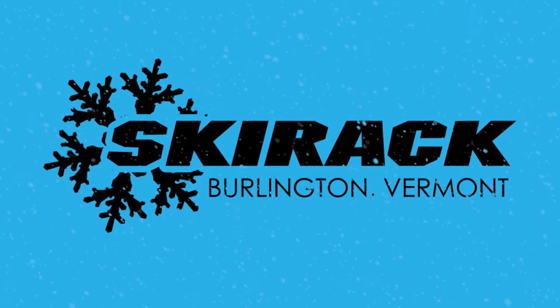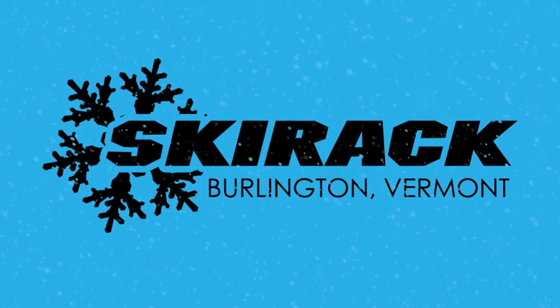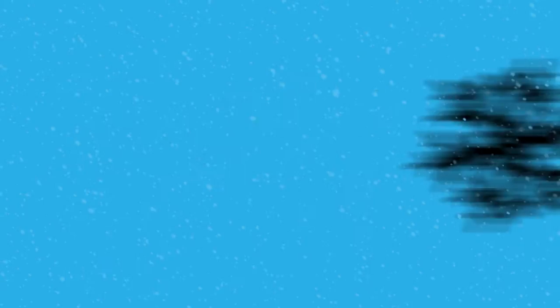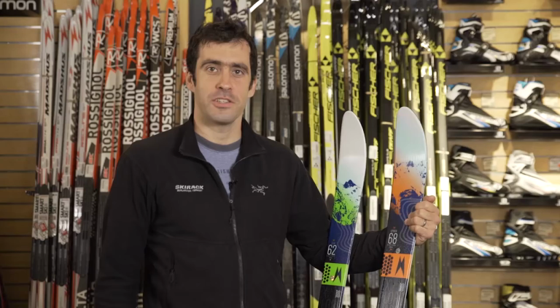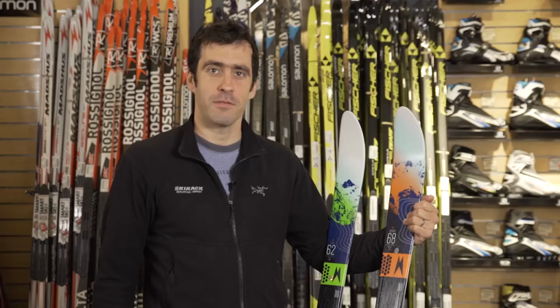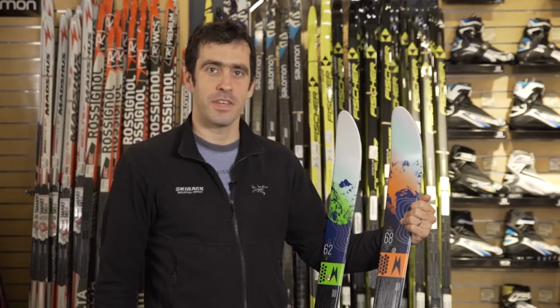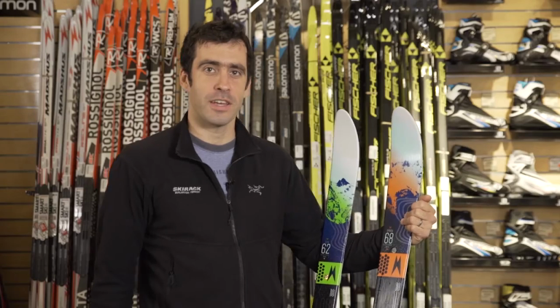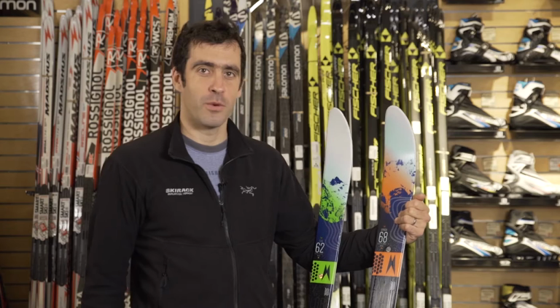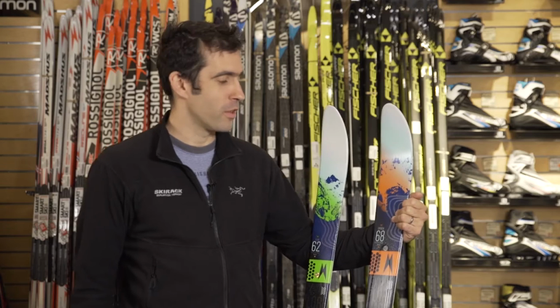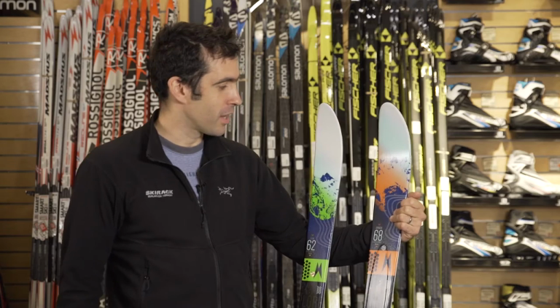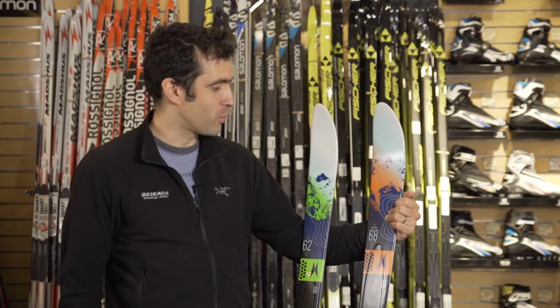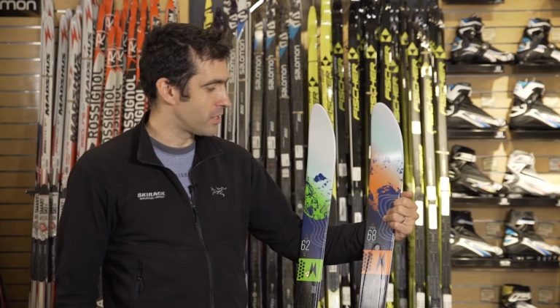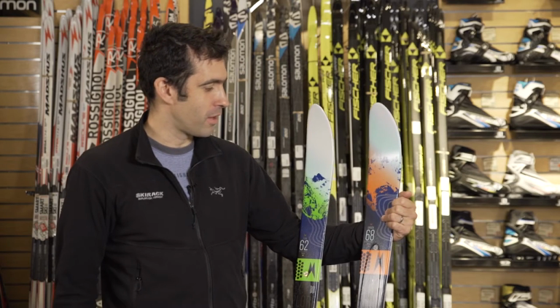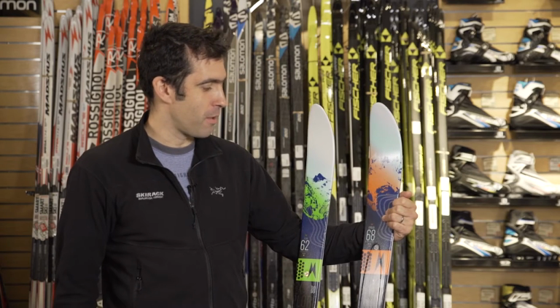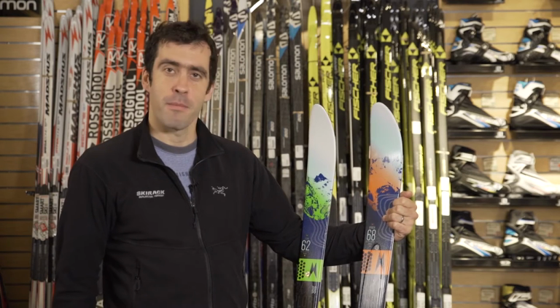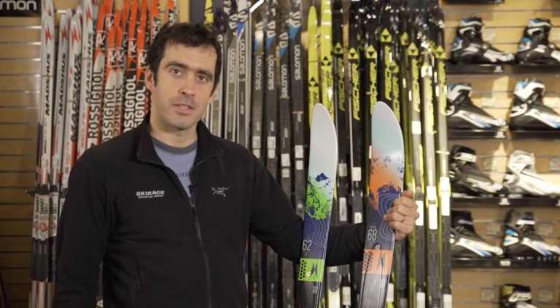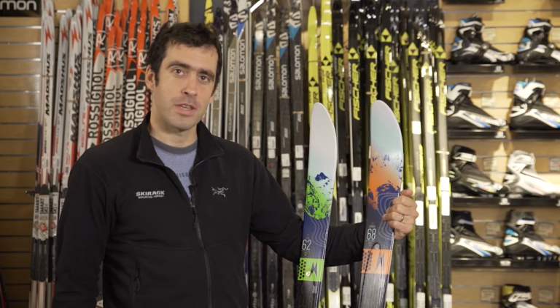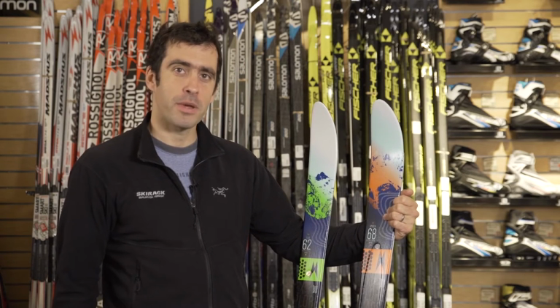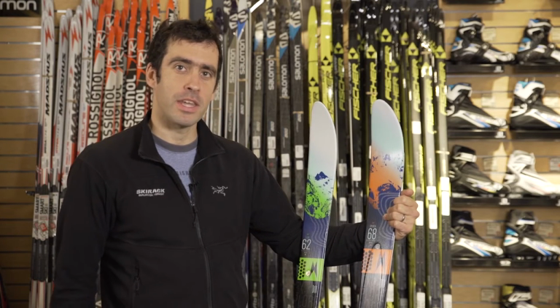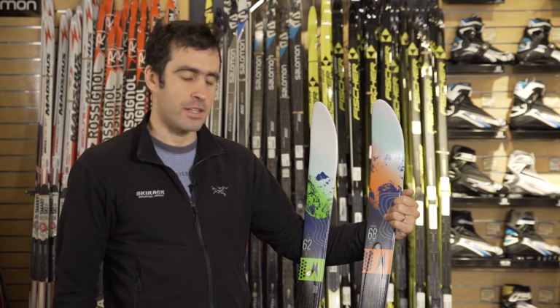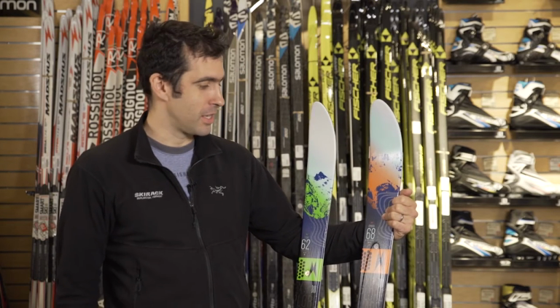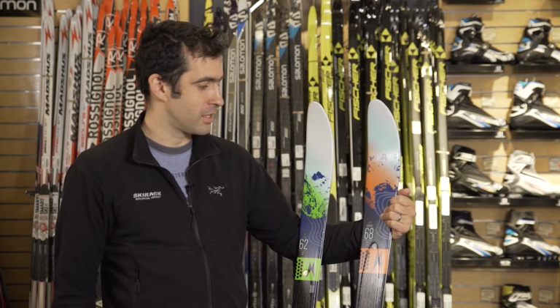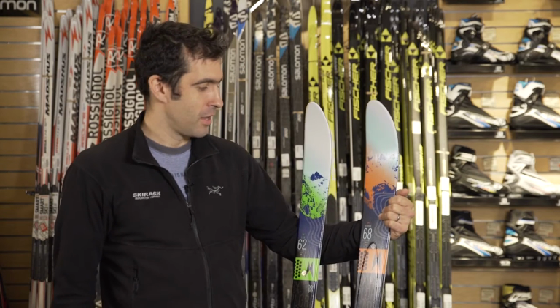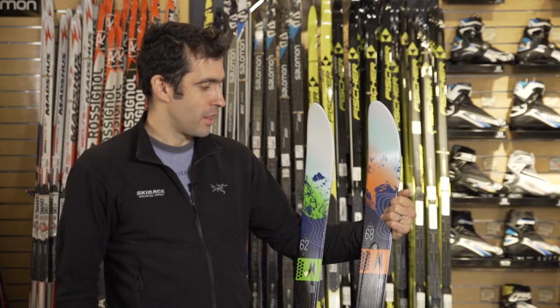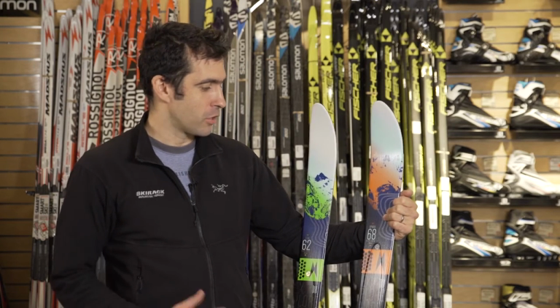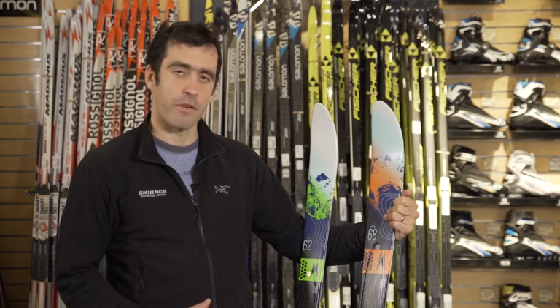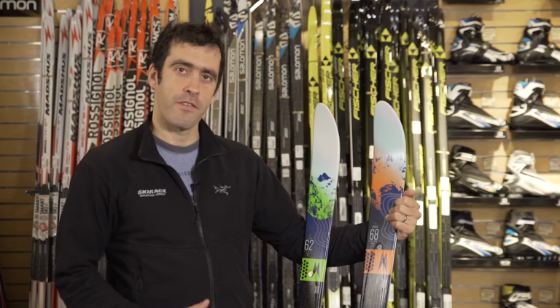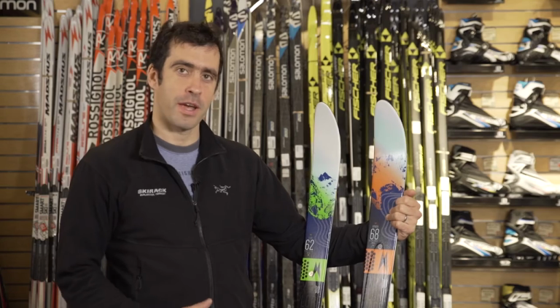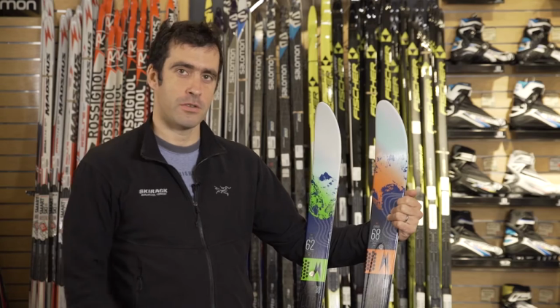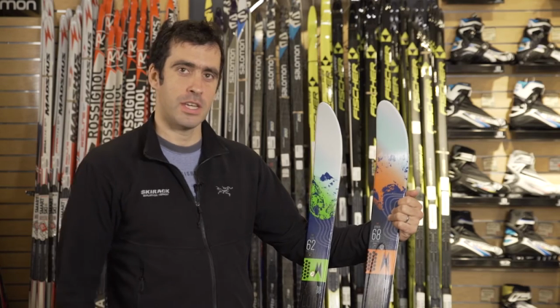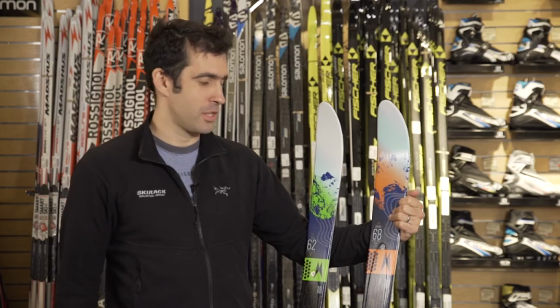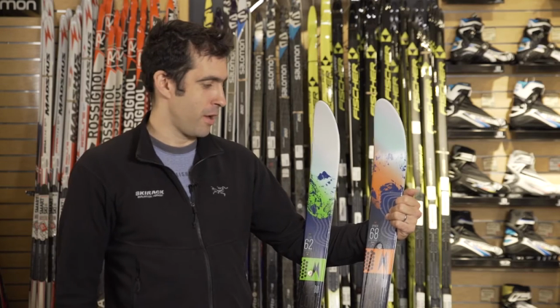Hey guys, this is Jake from The Ski Wreck and we are looking at the 2017 Madshus Epic and Eon skis. These are two of our favorite backcountry skis at the shop.